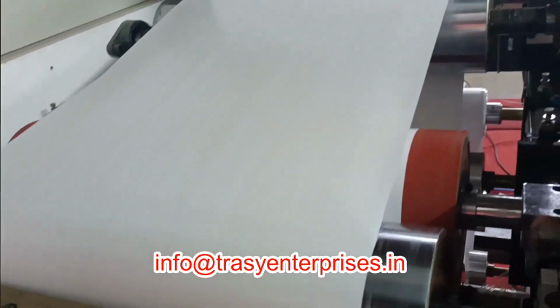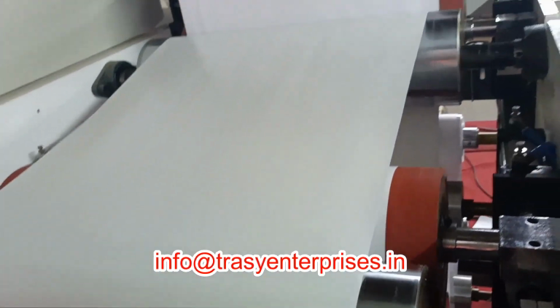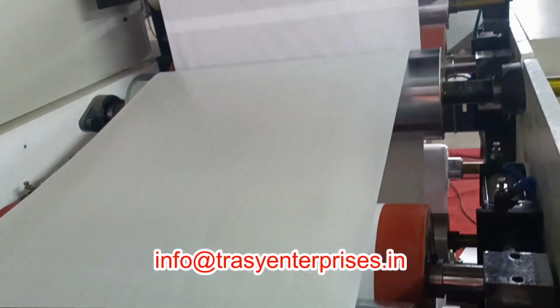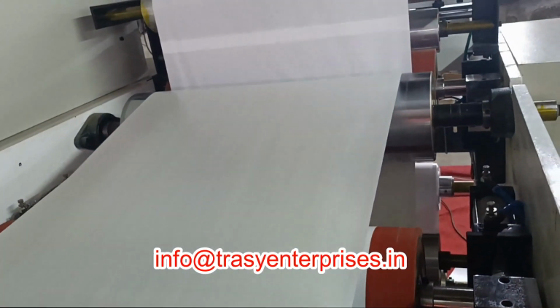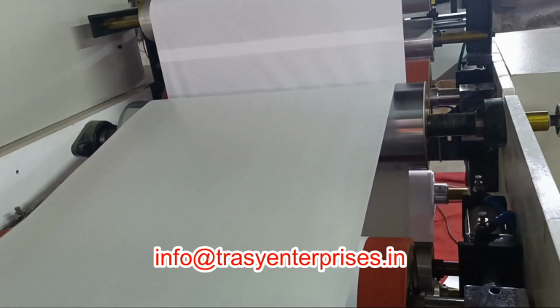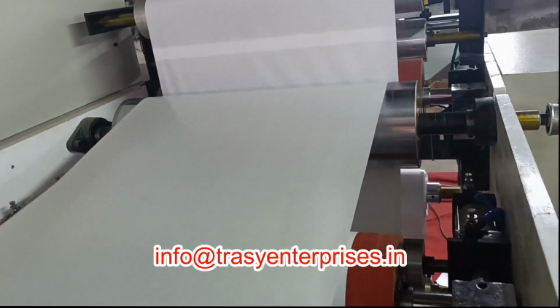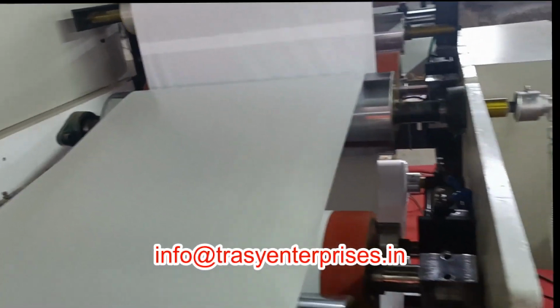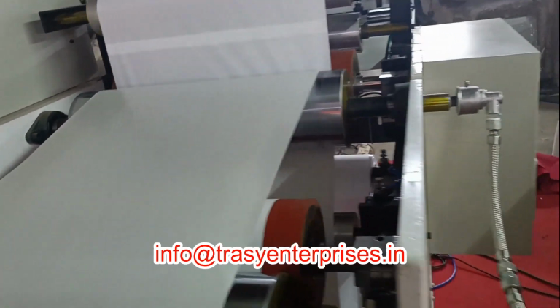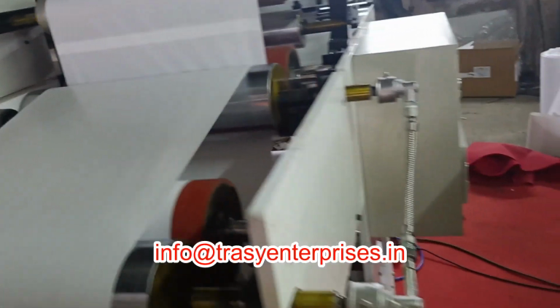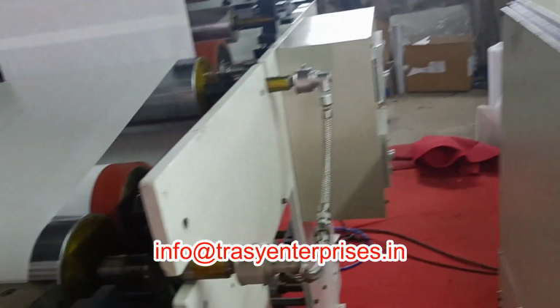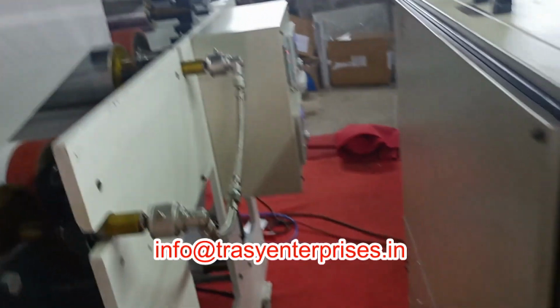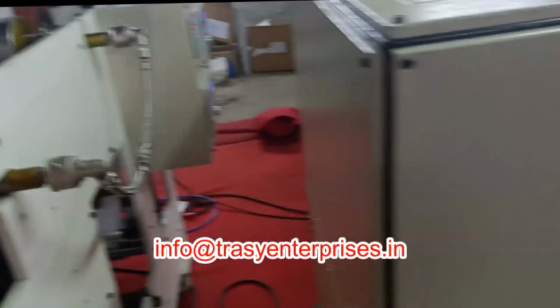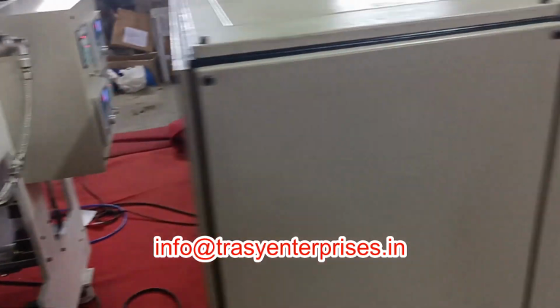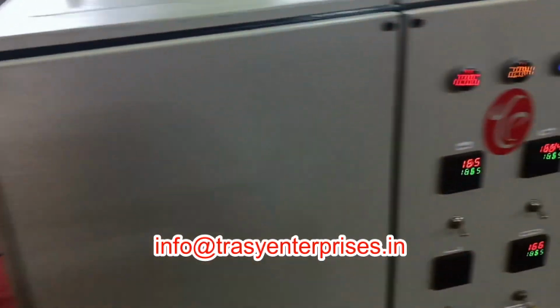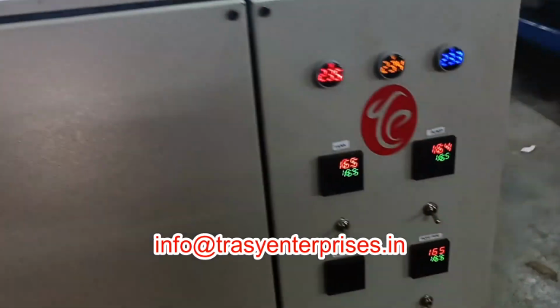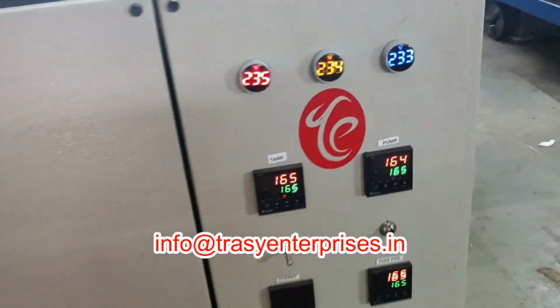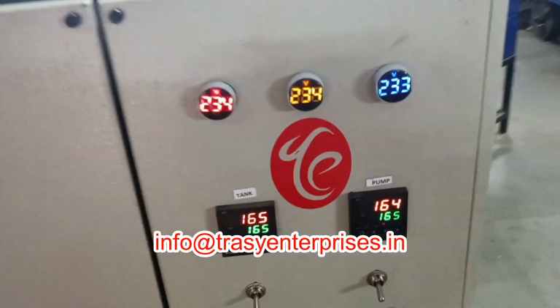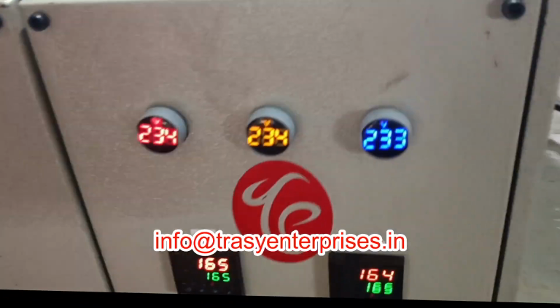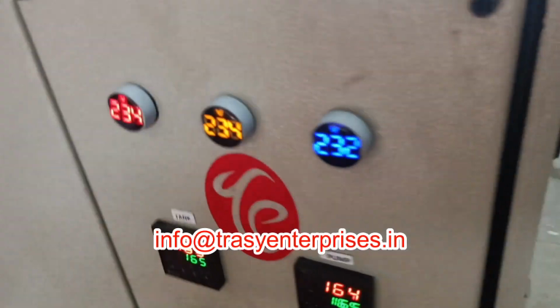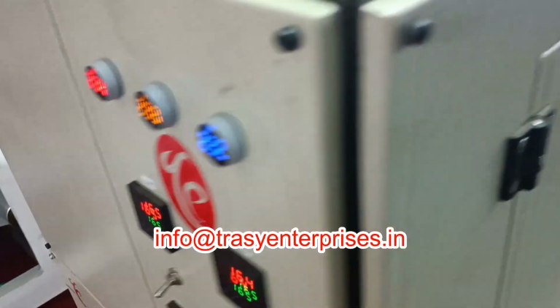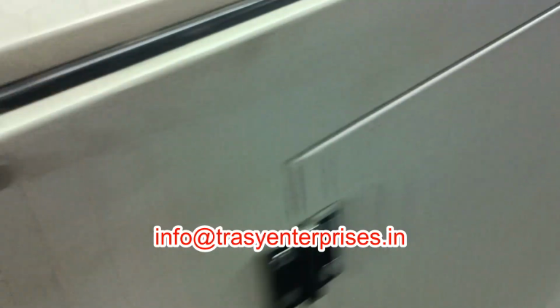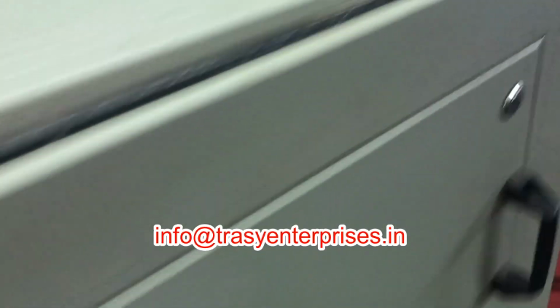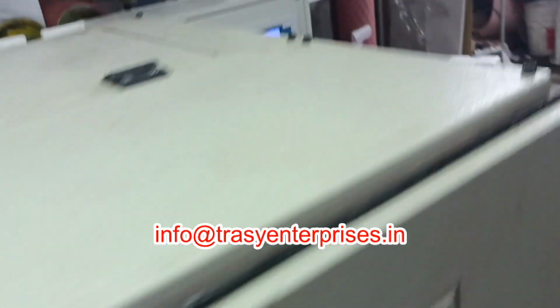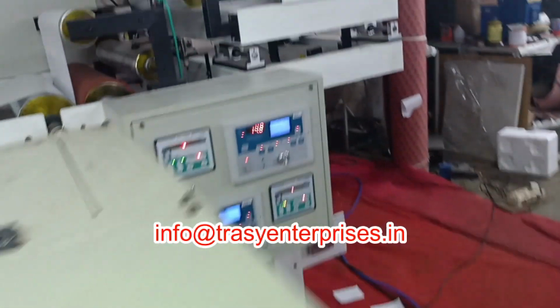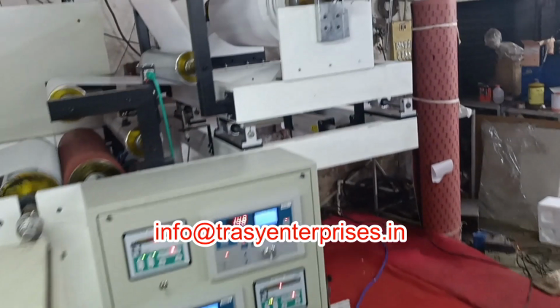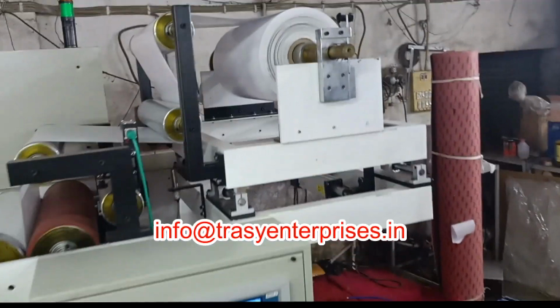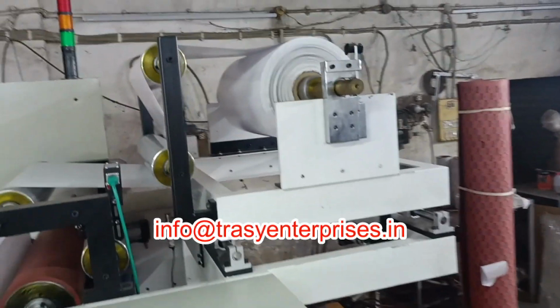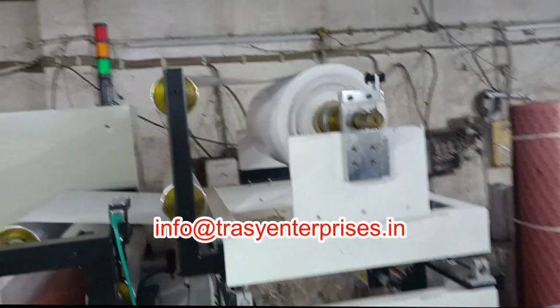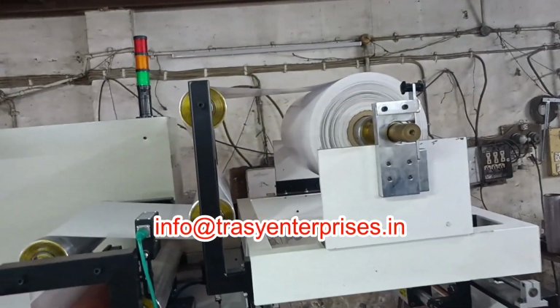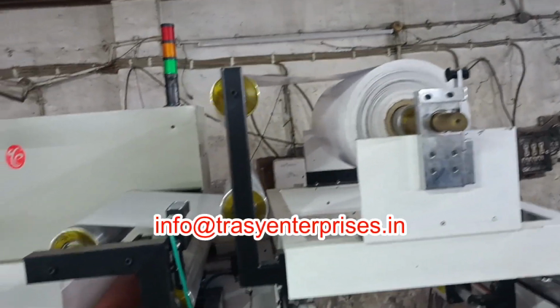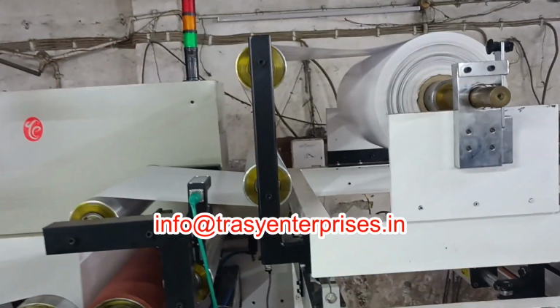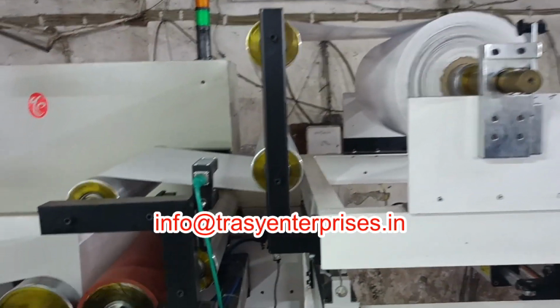This machine coats hot melt PSA on release liner and the PSA is transferred to thermal paper. This is a slot die hot melt coating machine which runs on PLC and gives high speed production.